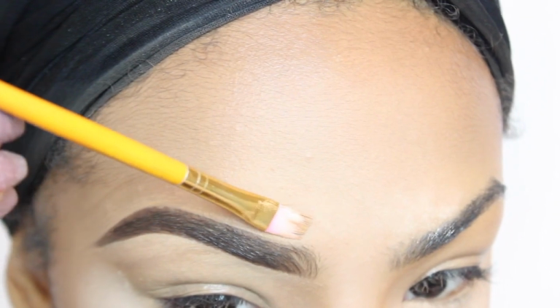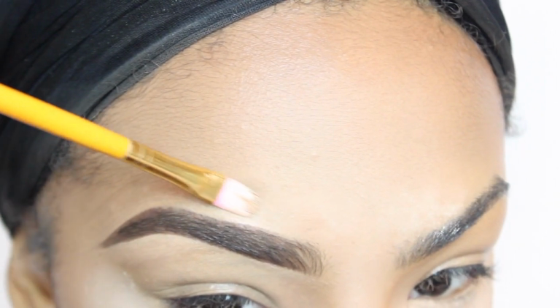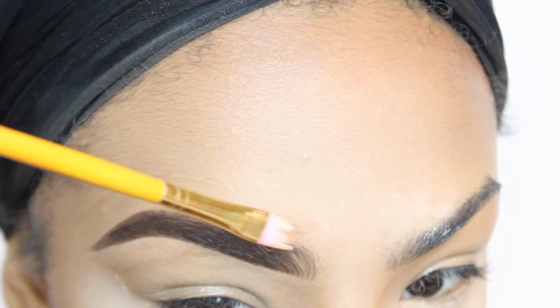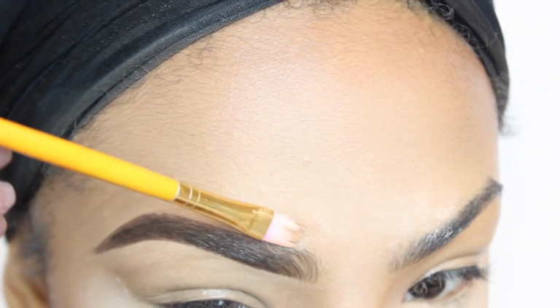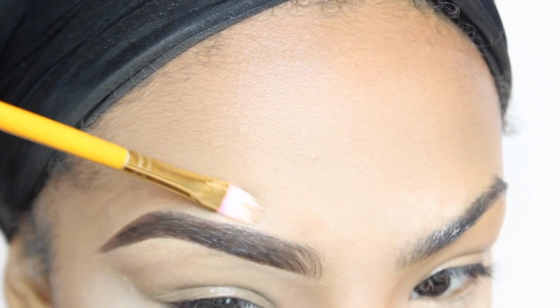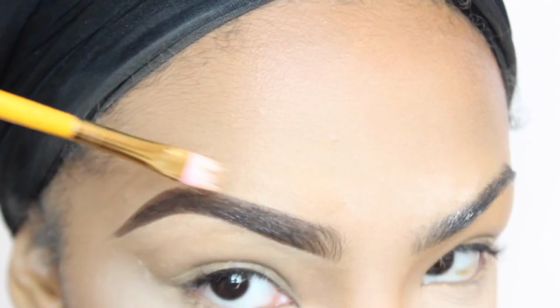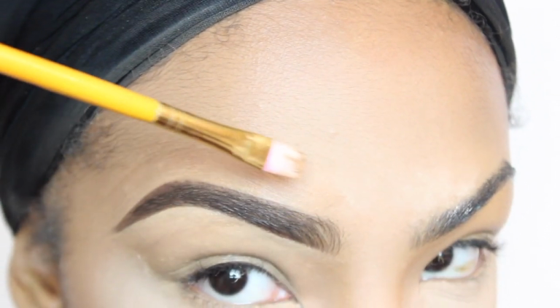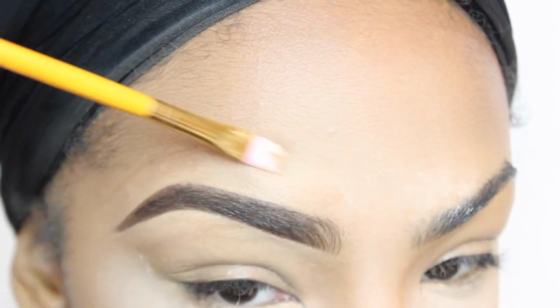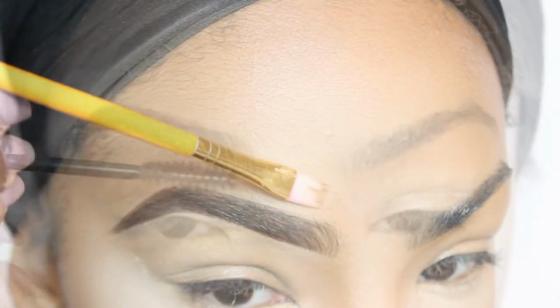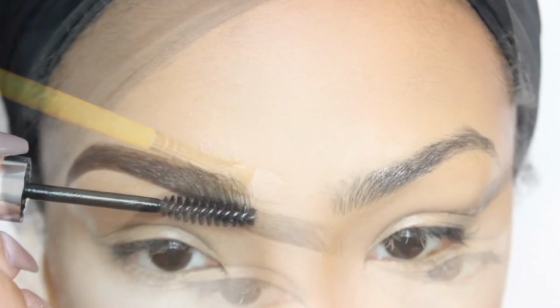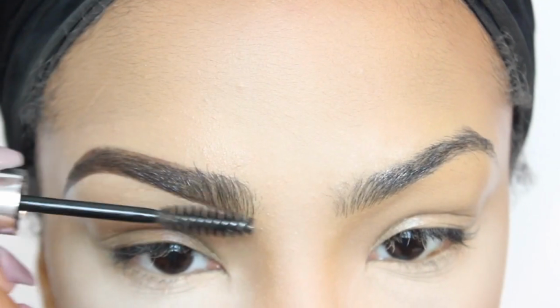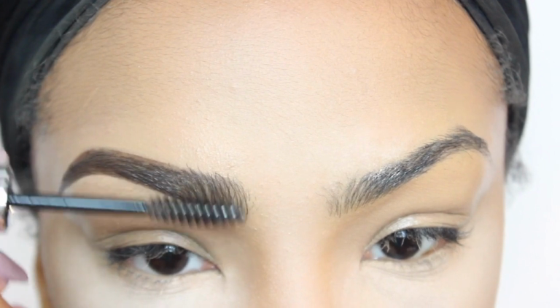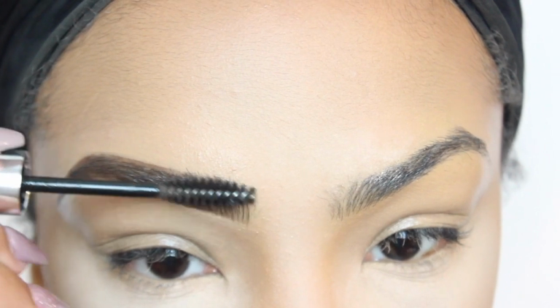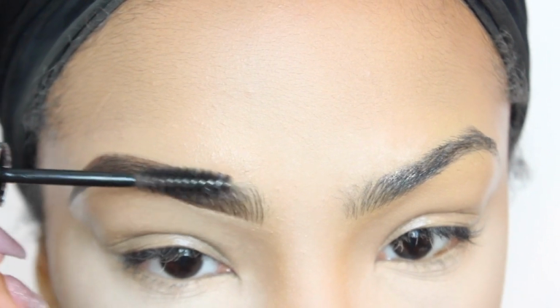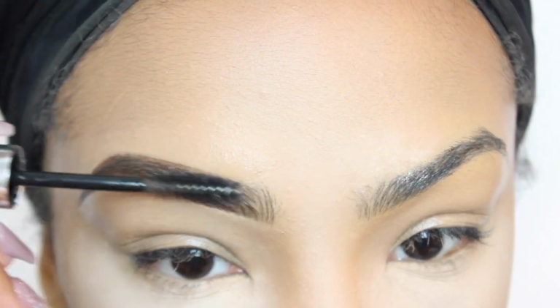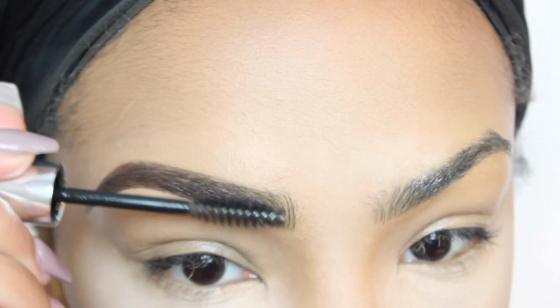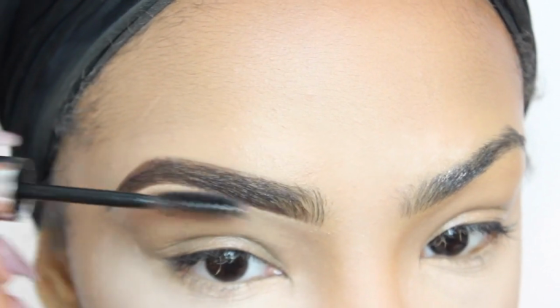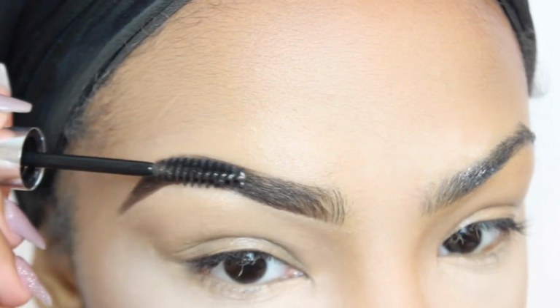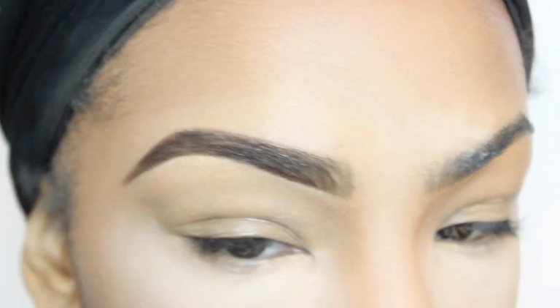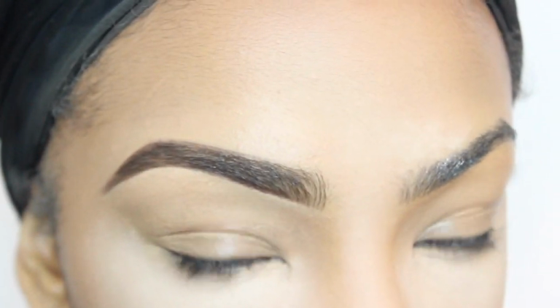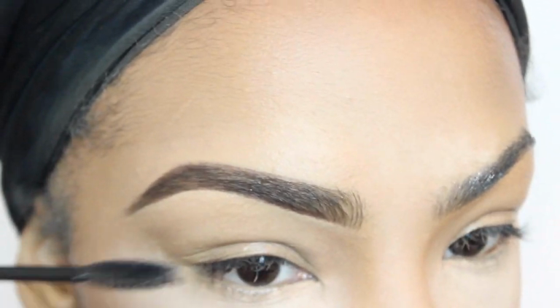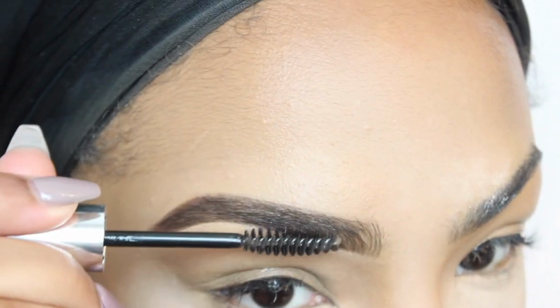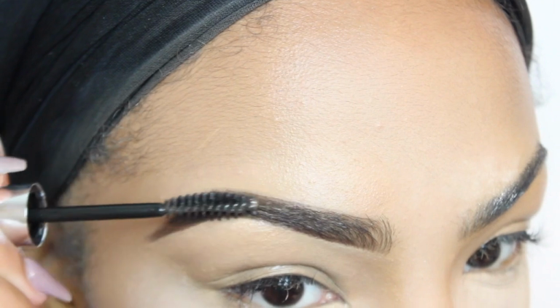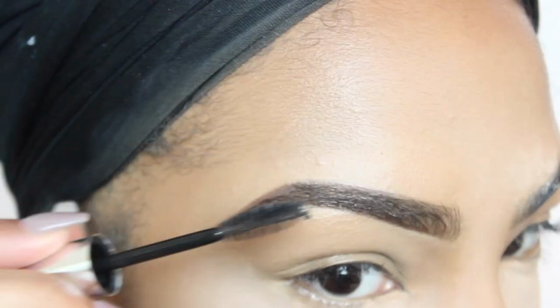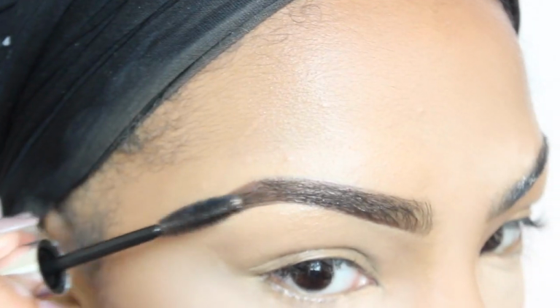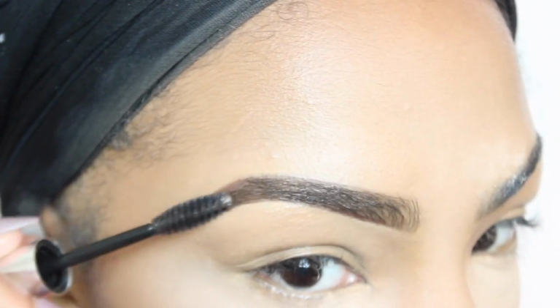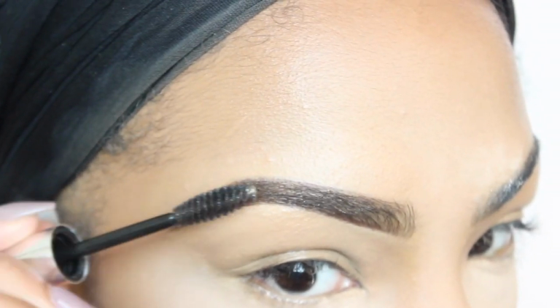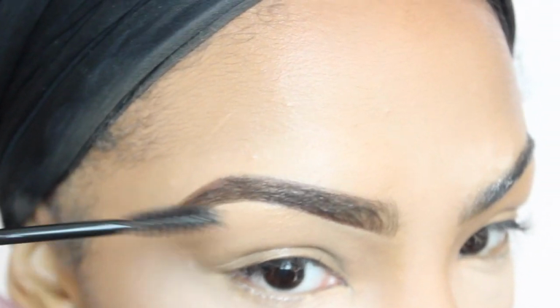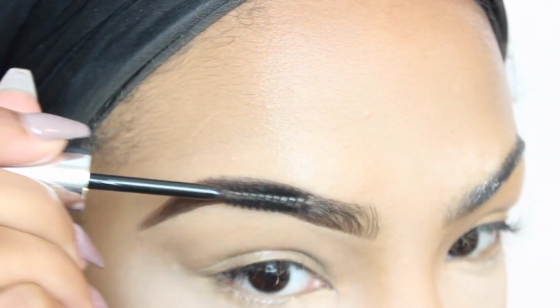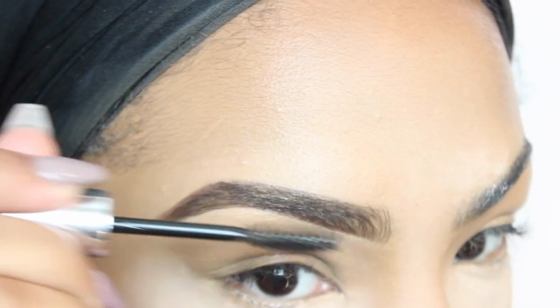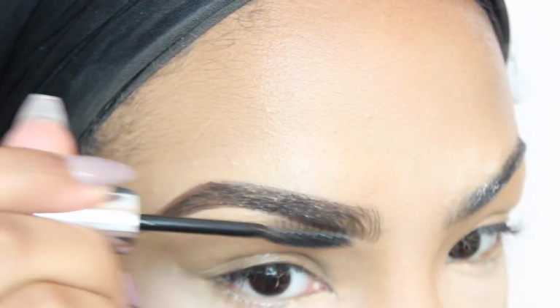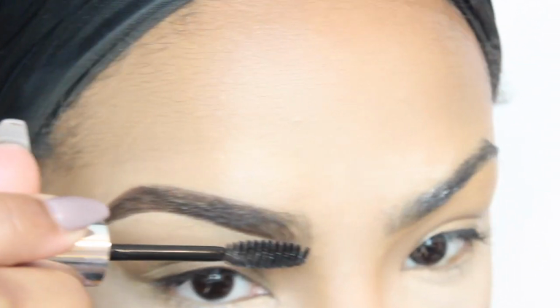After I carve out the top of my eyebrows, I next move on to my clear brow gel by Anastasia Beverly Hills. This is just going to keep my brow hairs in place all day long.